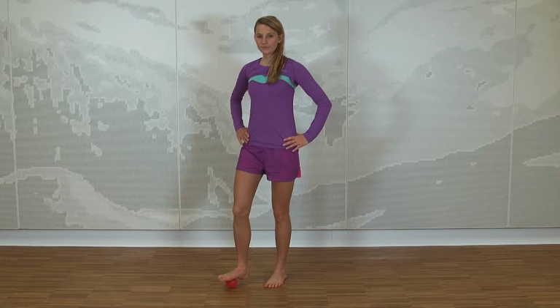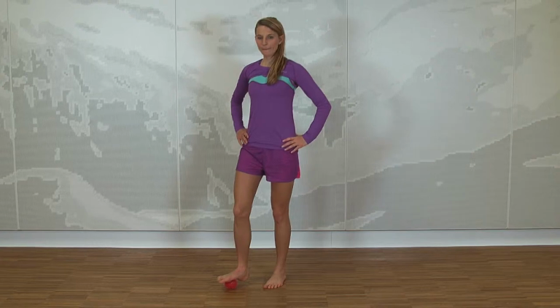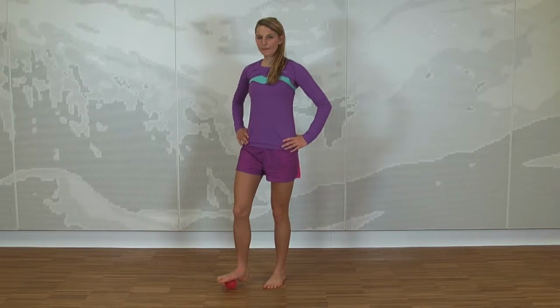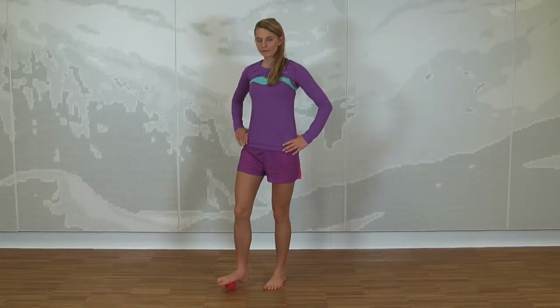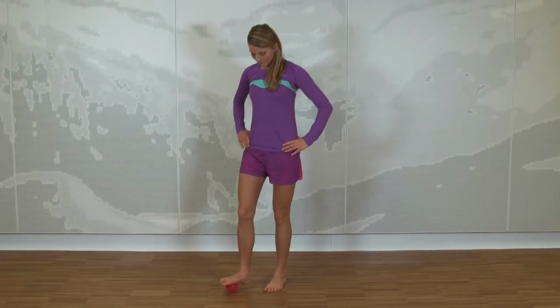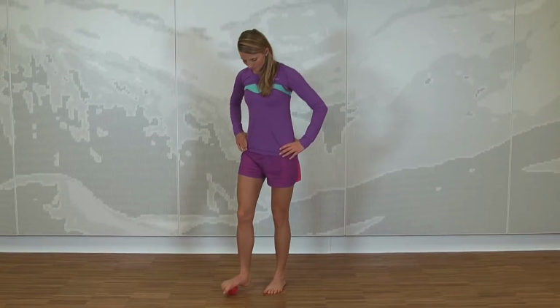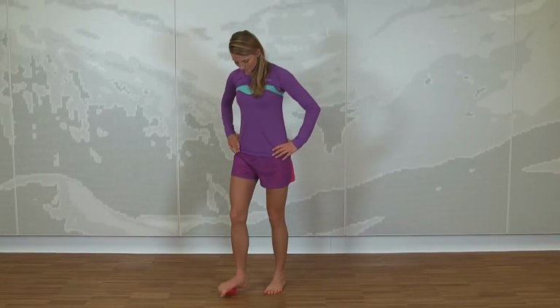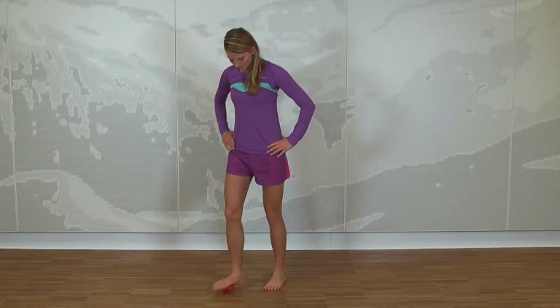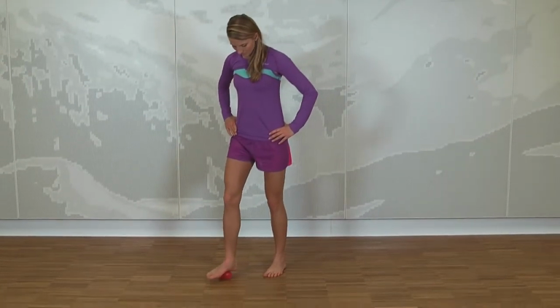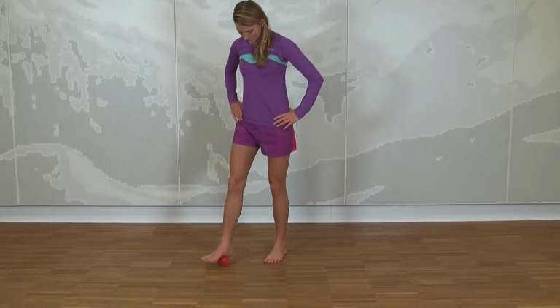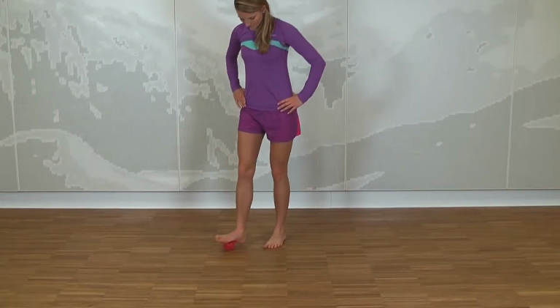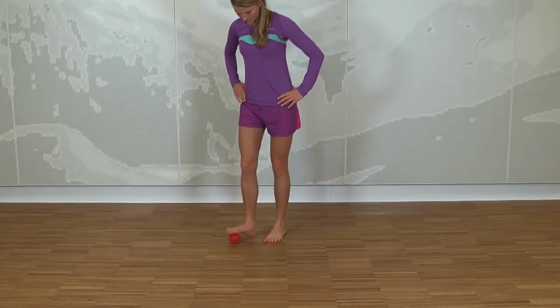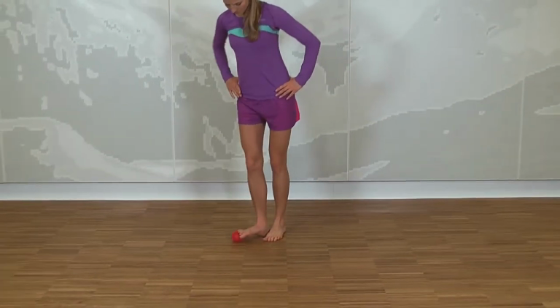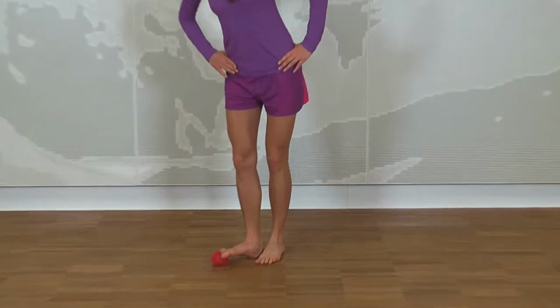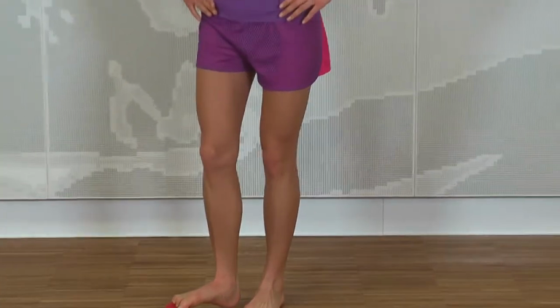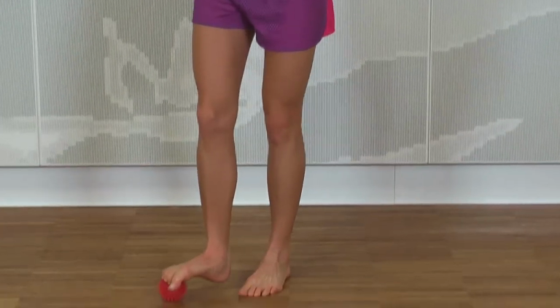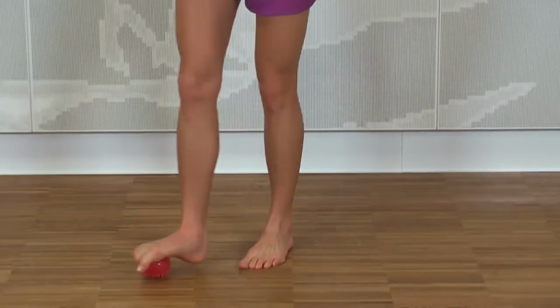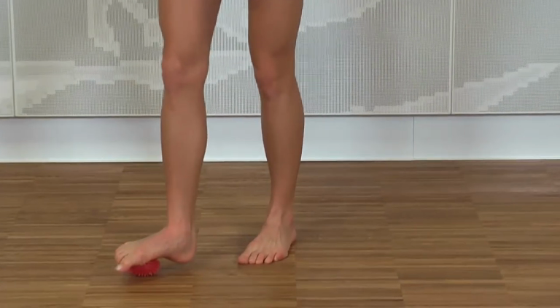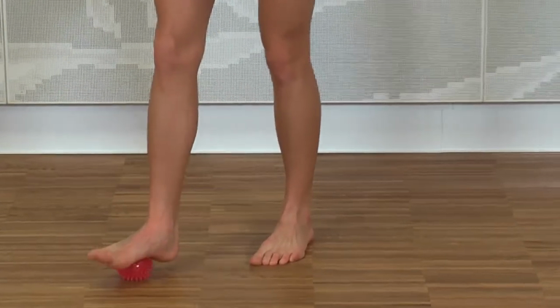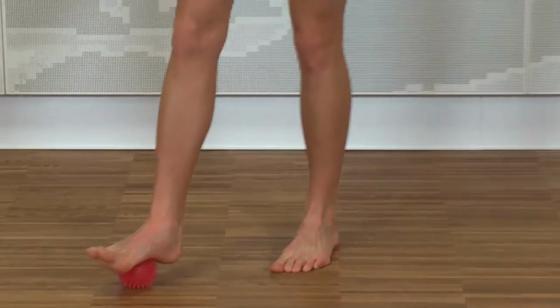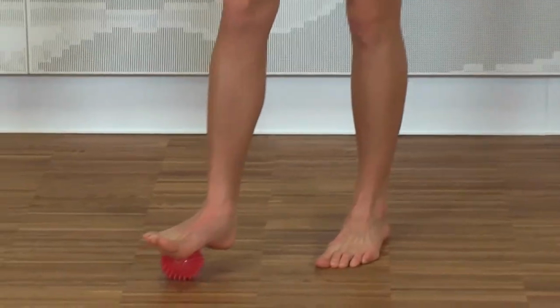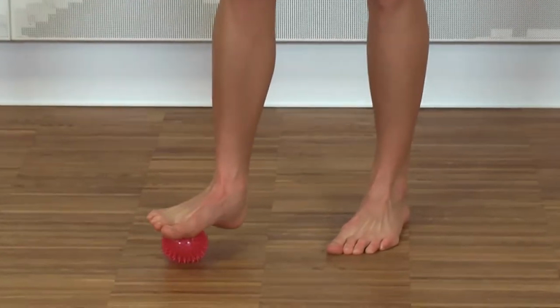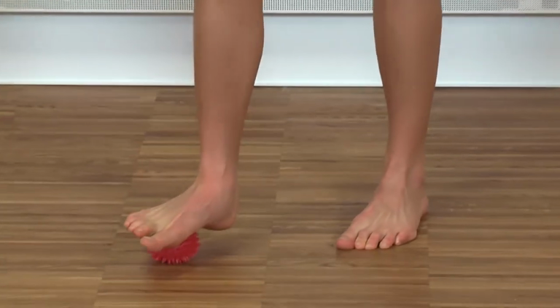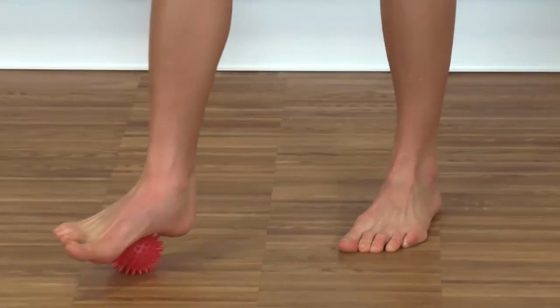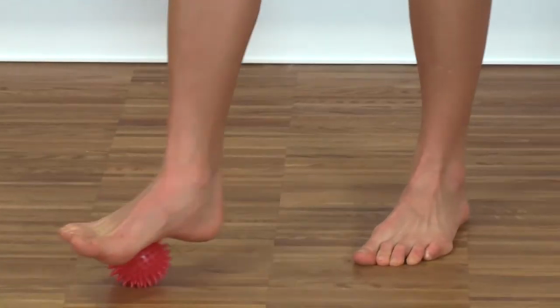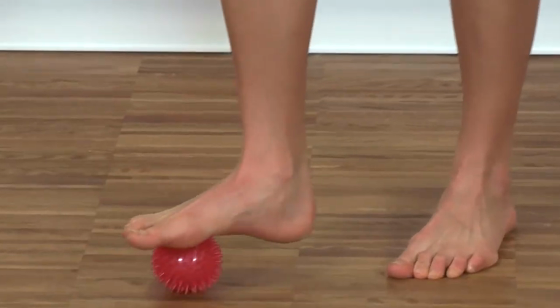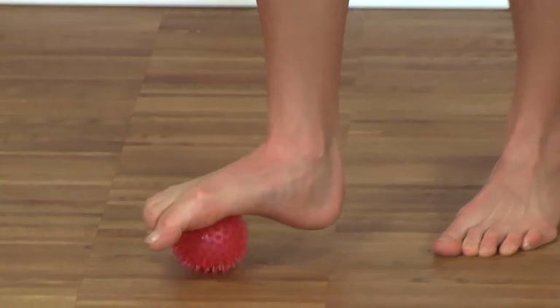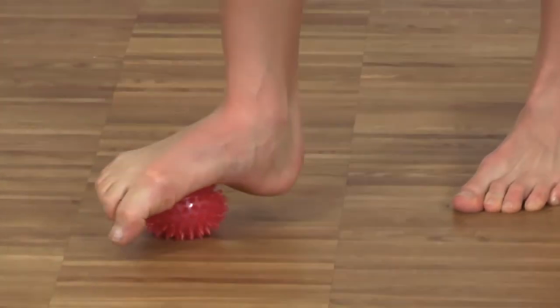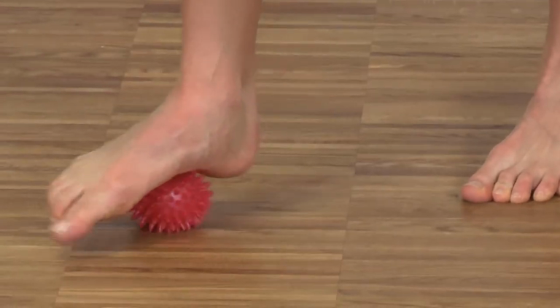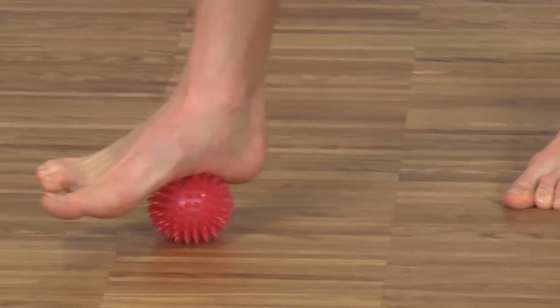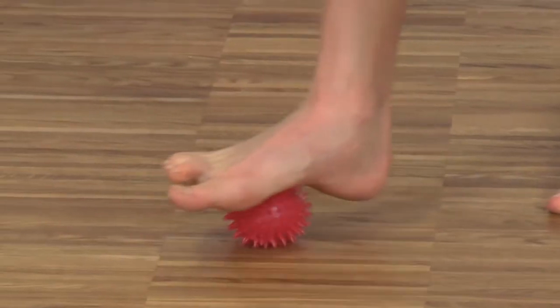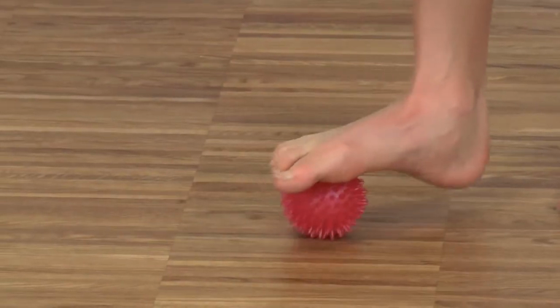Stand on the hedgehog ball on one foot and slowly roll back and forth. Try to also massage the lateral parts of your foot with the hedgehog ball before switching feet.